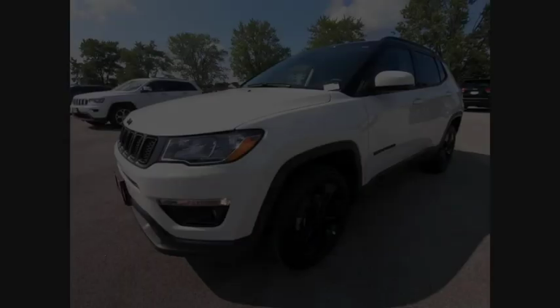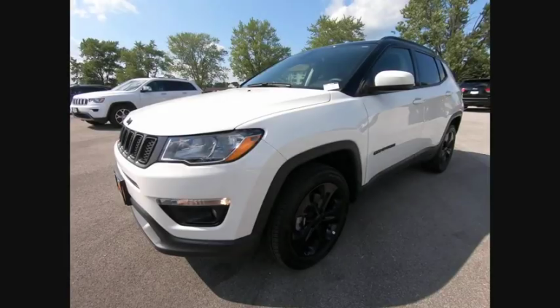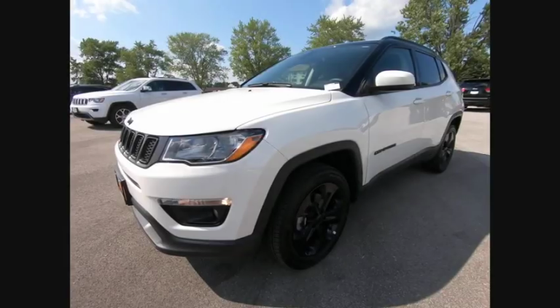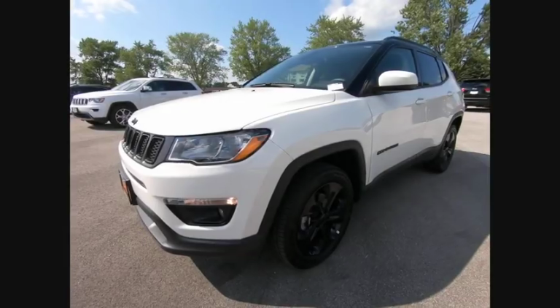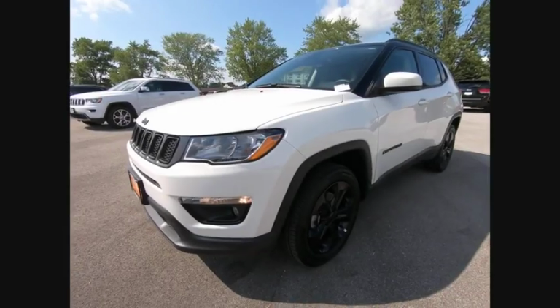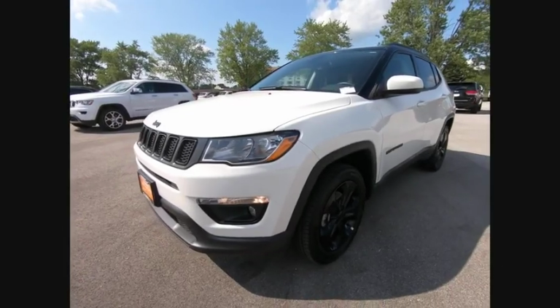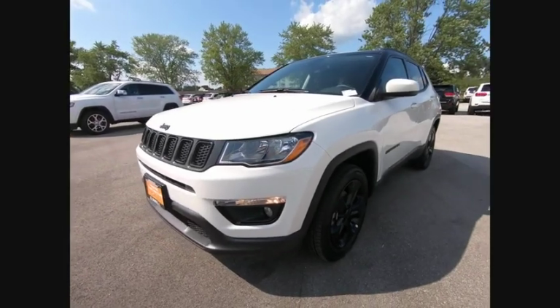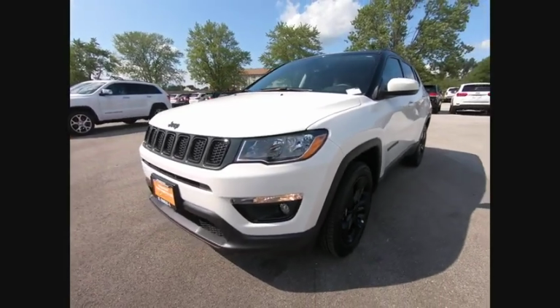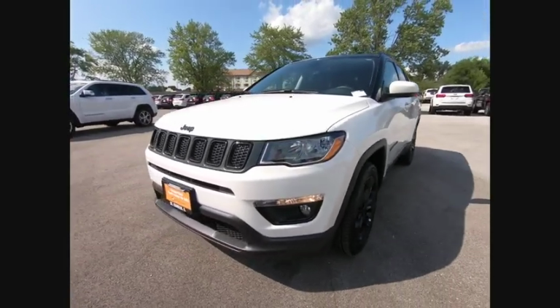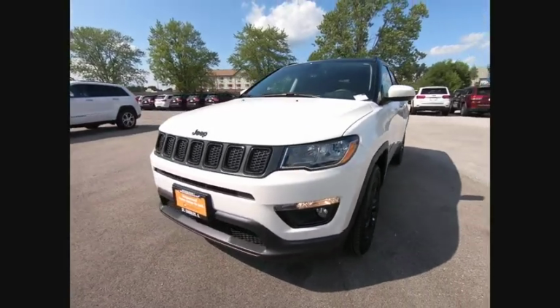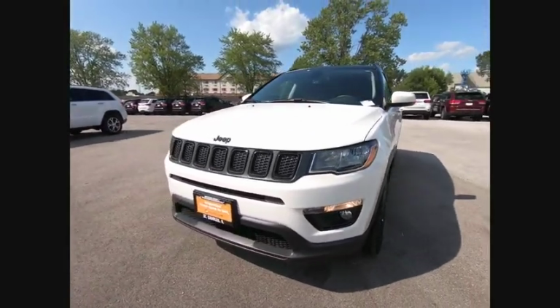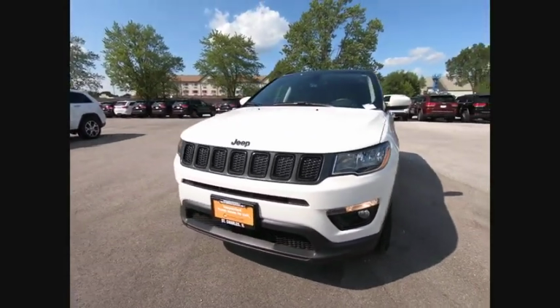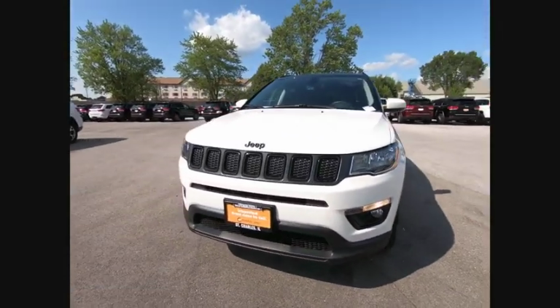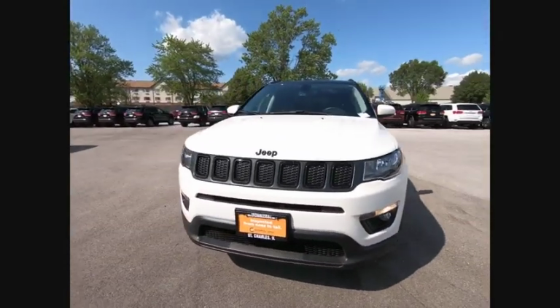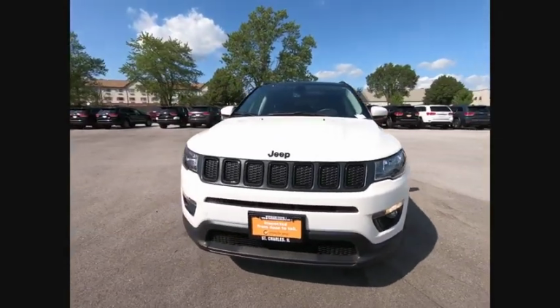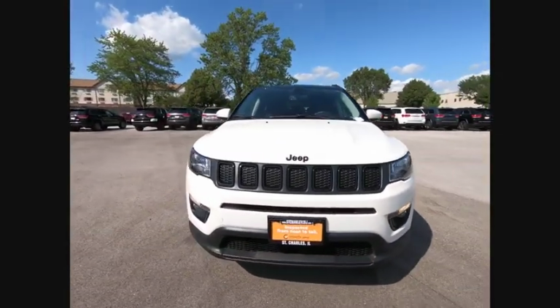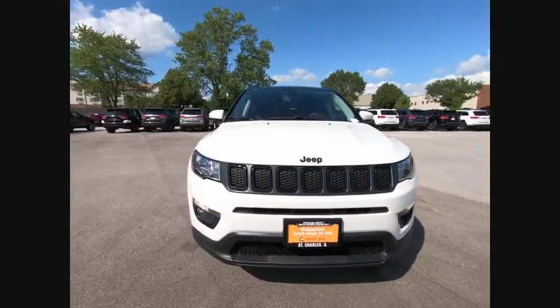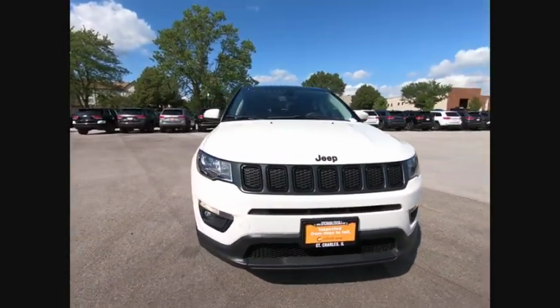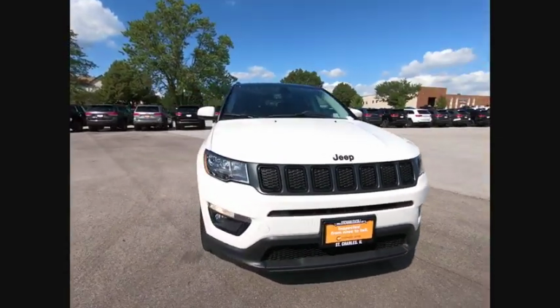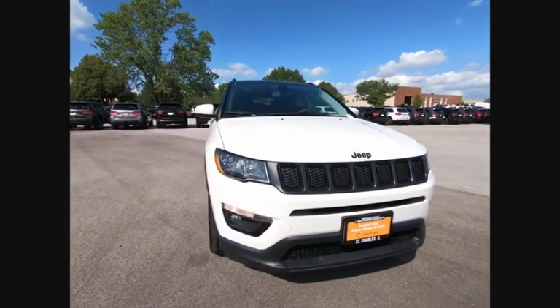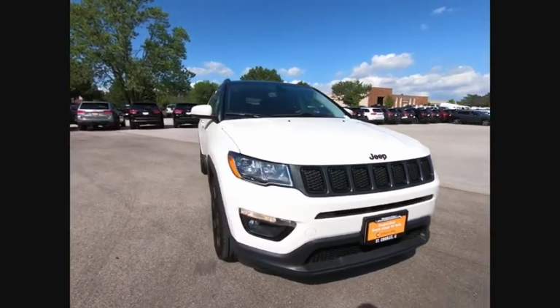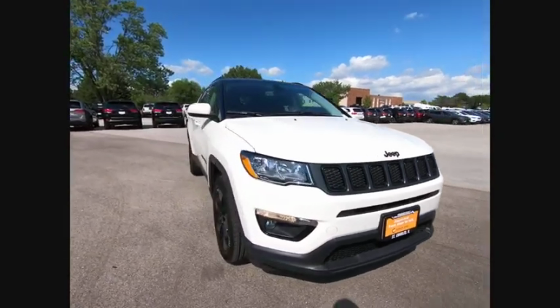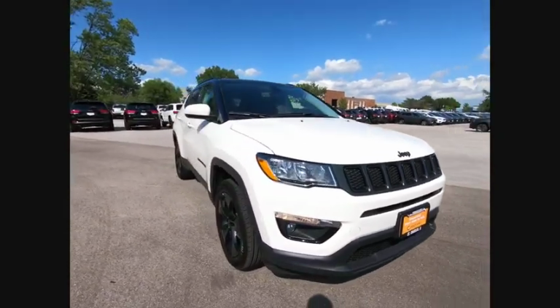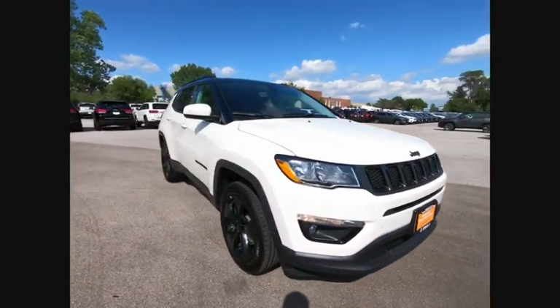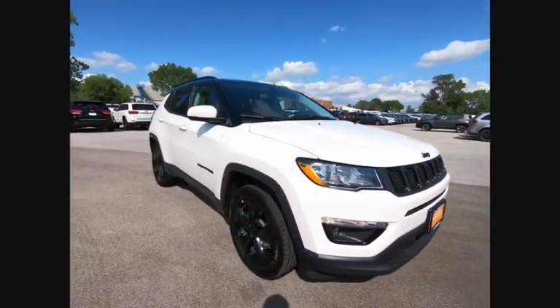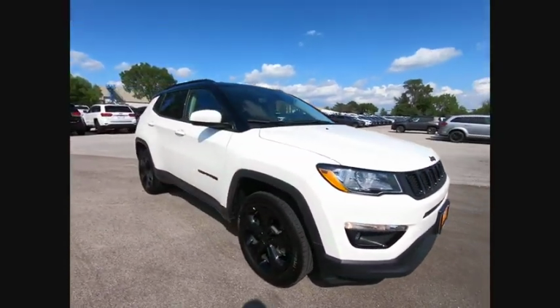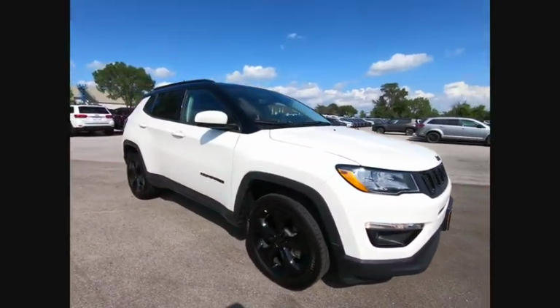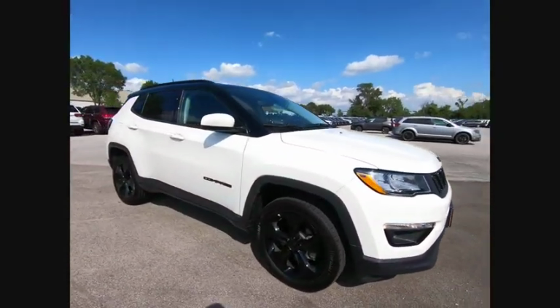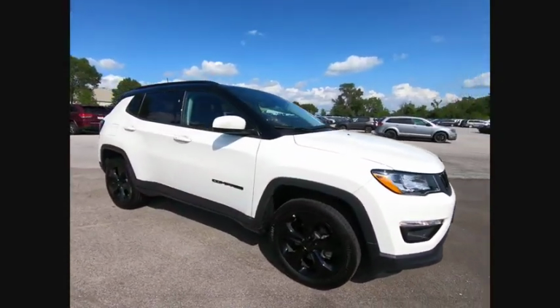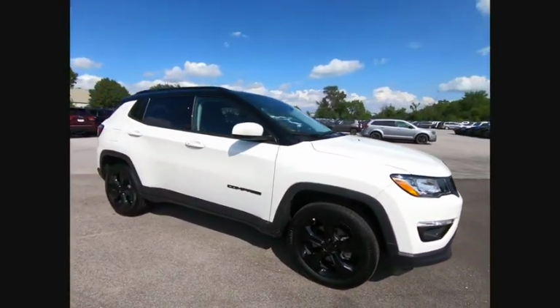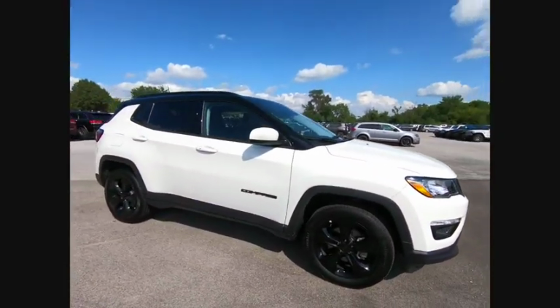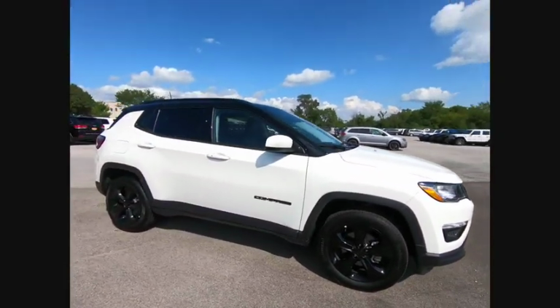Looking for the right vehicle? Check out the 2019 Compass. The Jeep Compass has a solid, sophisticated 16-valve engine.